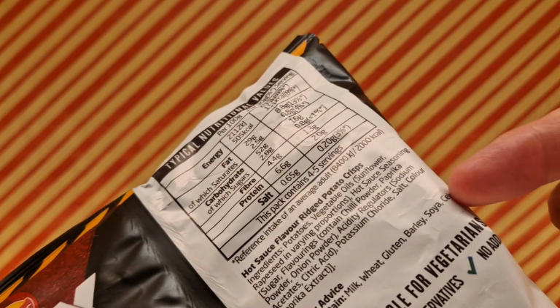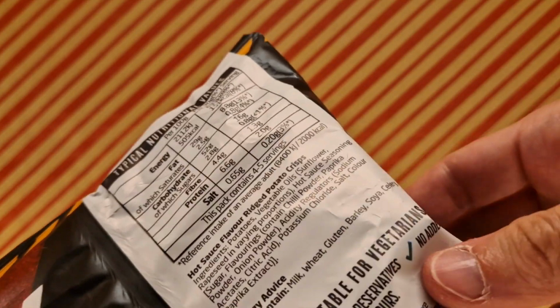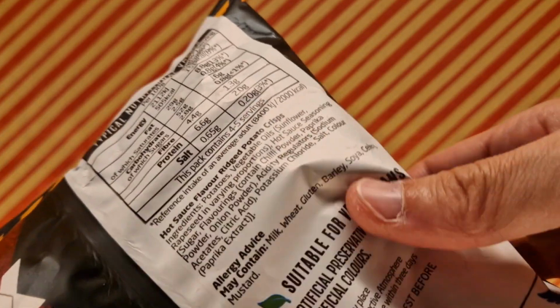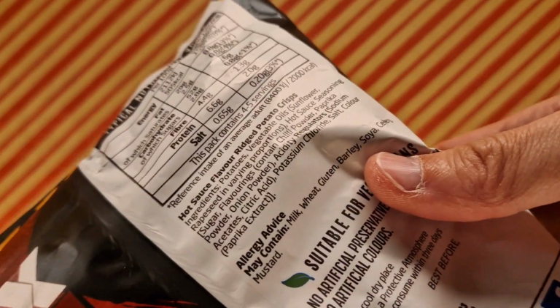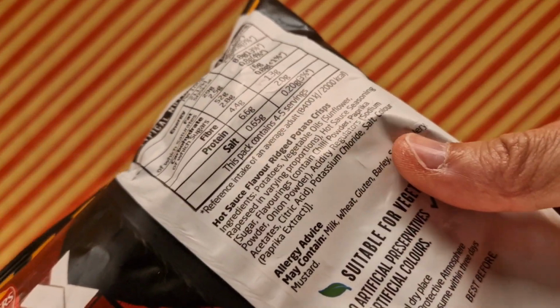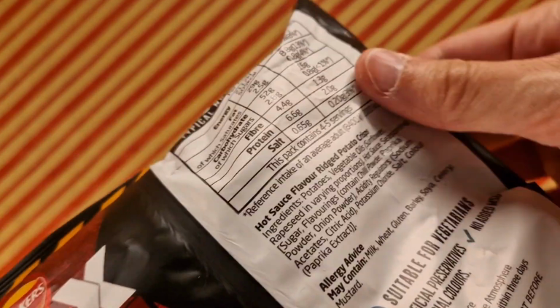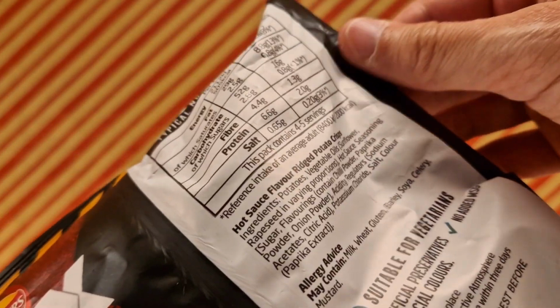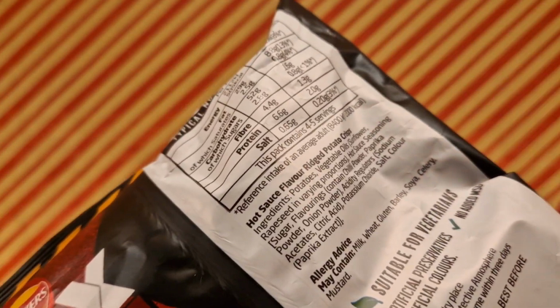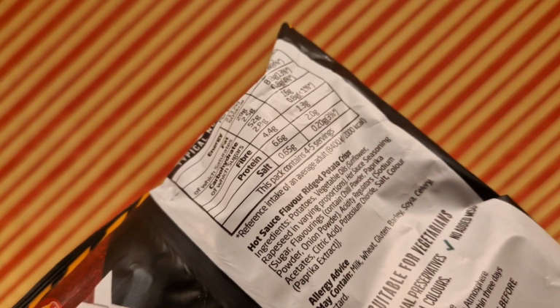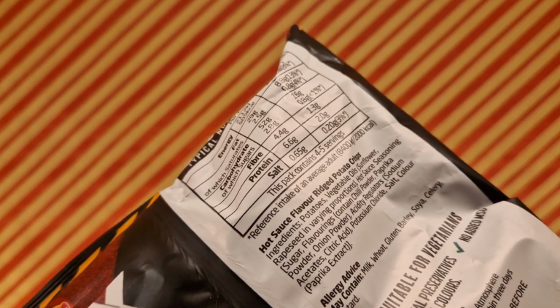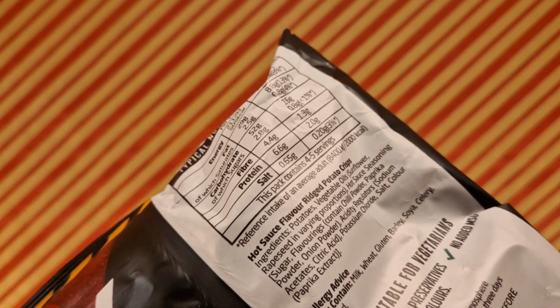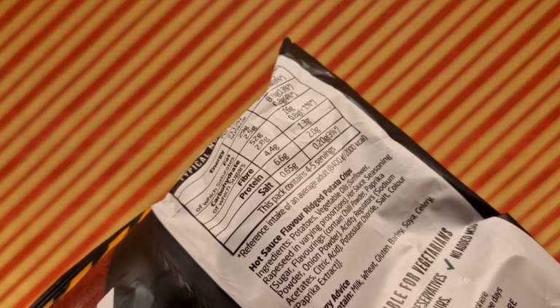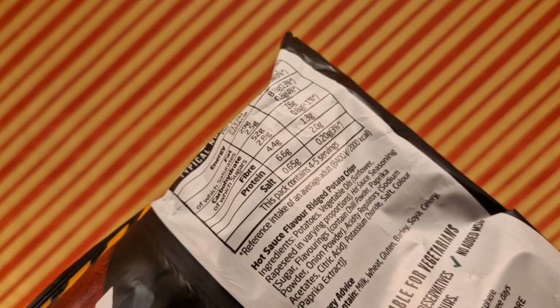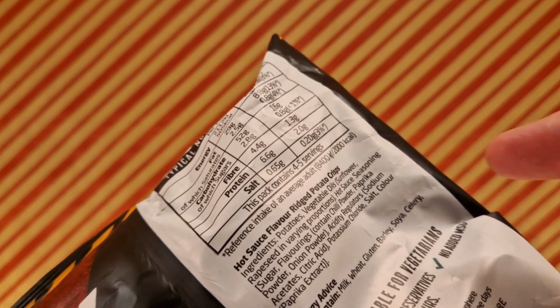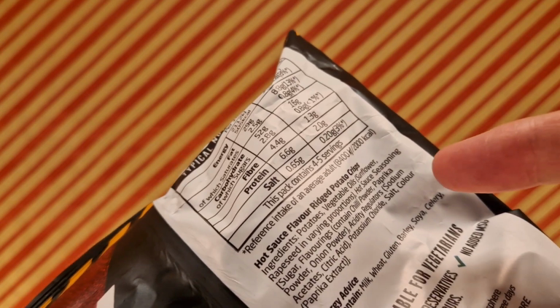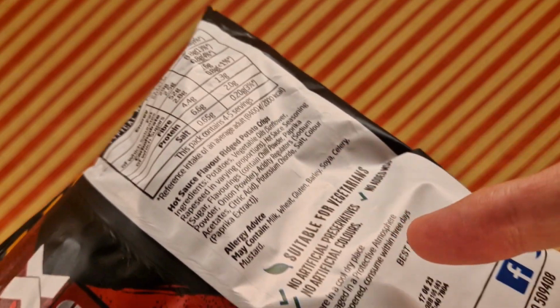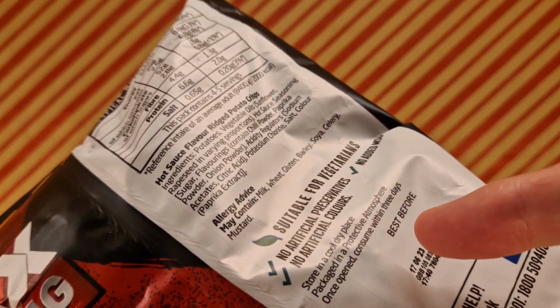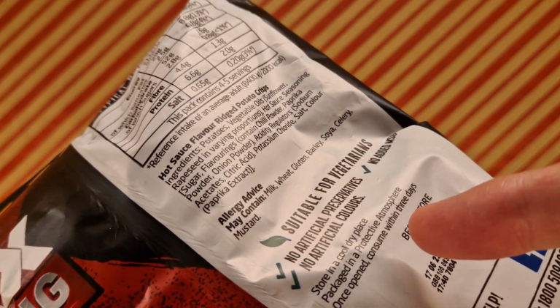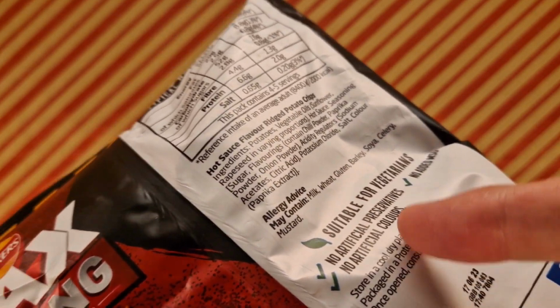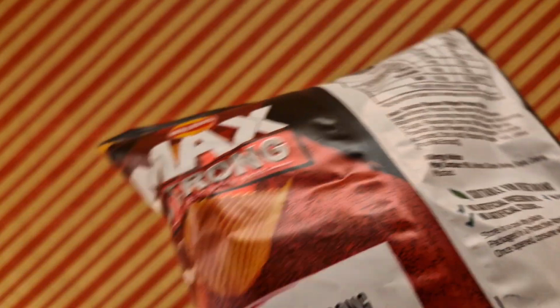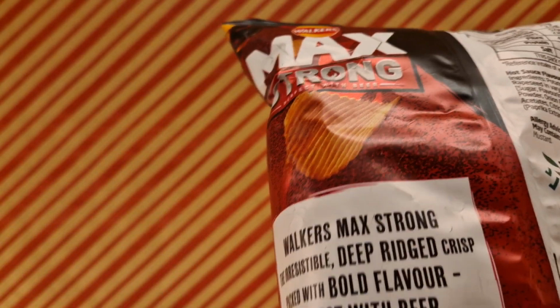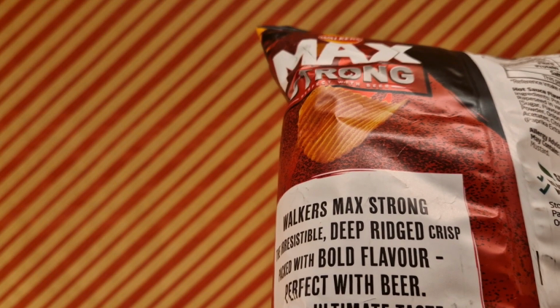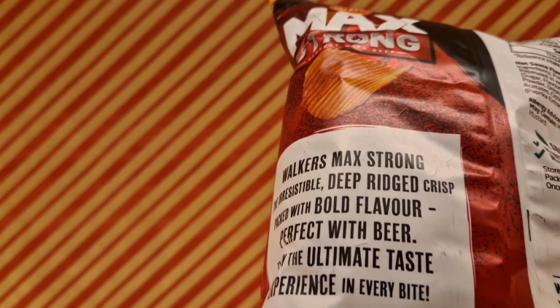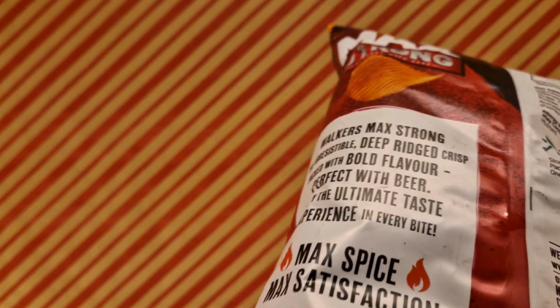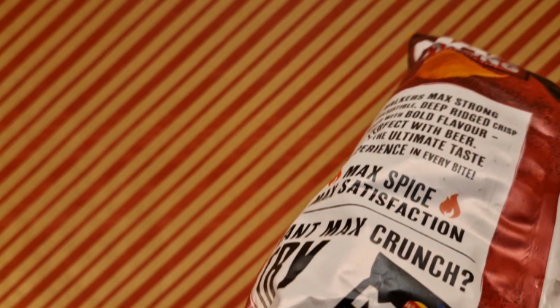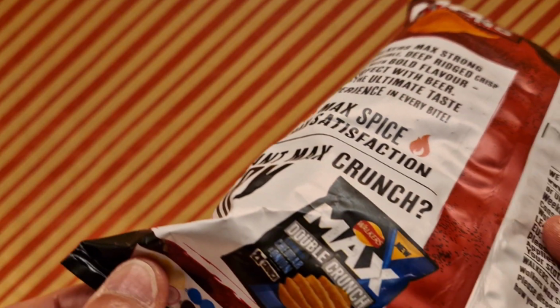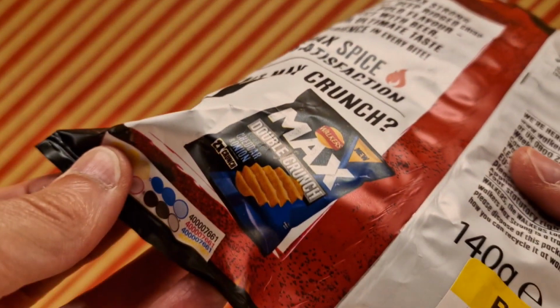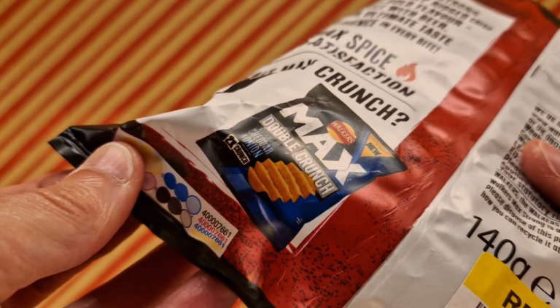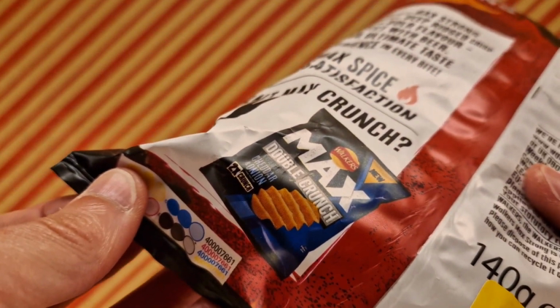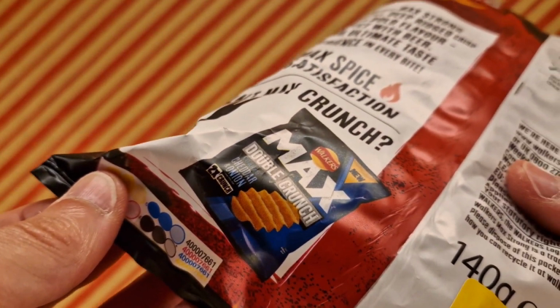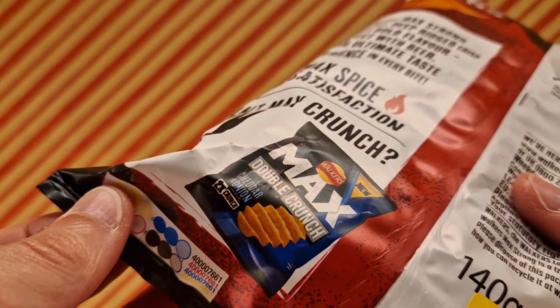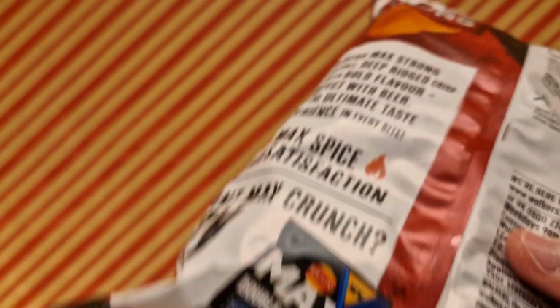This is what you find within — these are the ingredients. Hopefully this crunchy noise isn't too annoying. Ingredients: suitable for vegetarians, and other blurb on here. You can also get another flavour. Interesting.